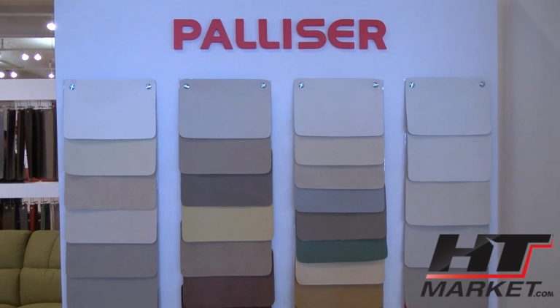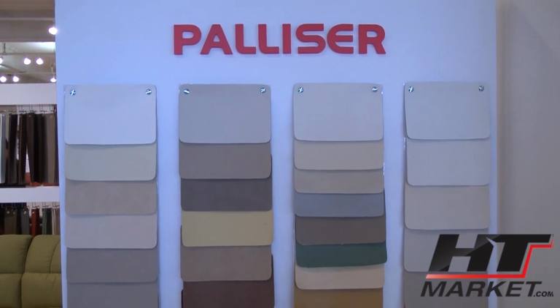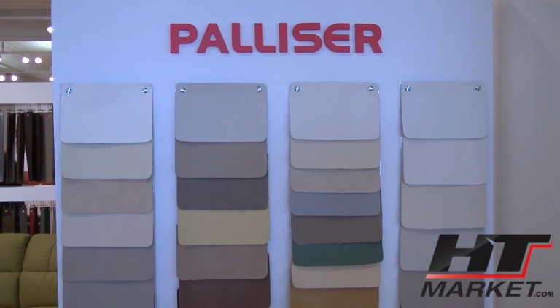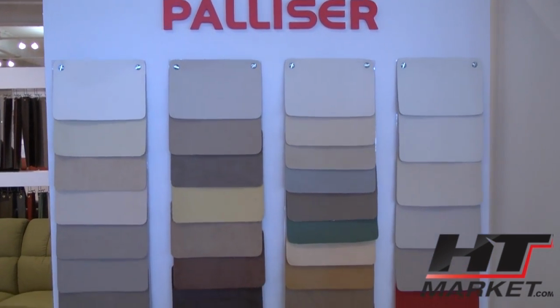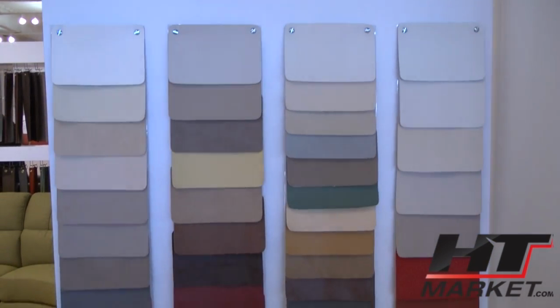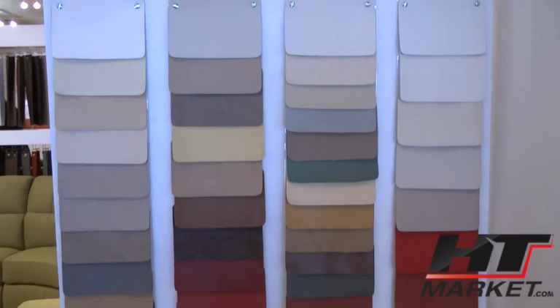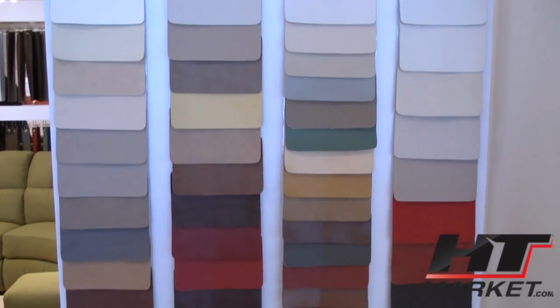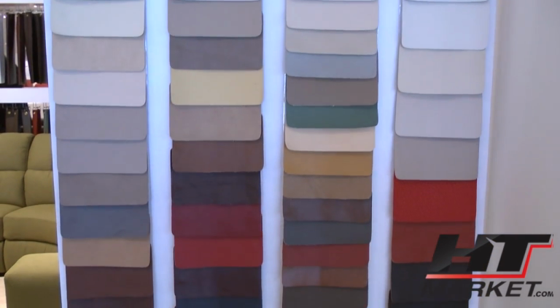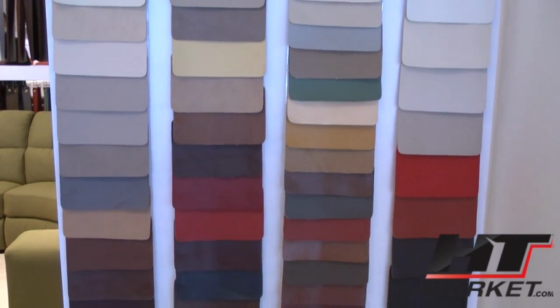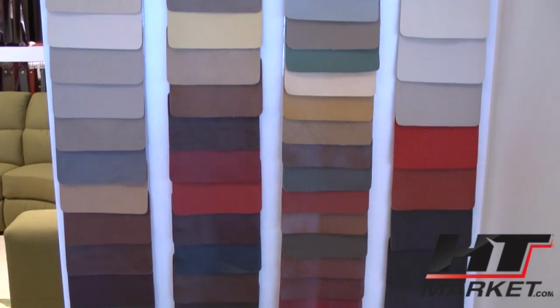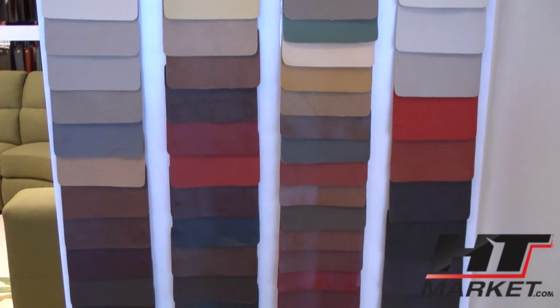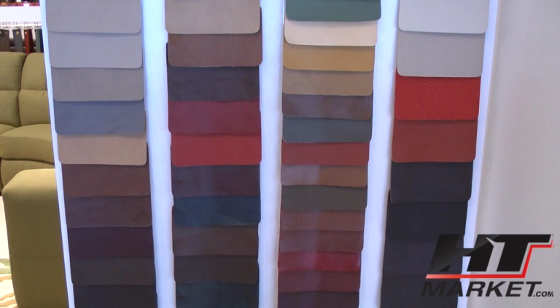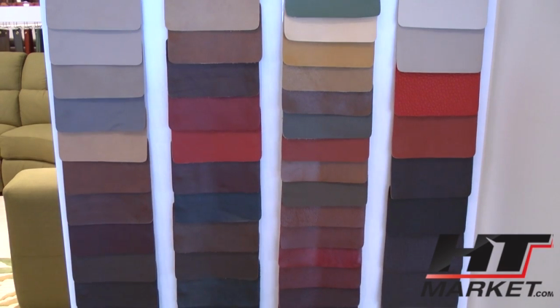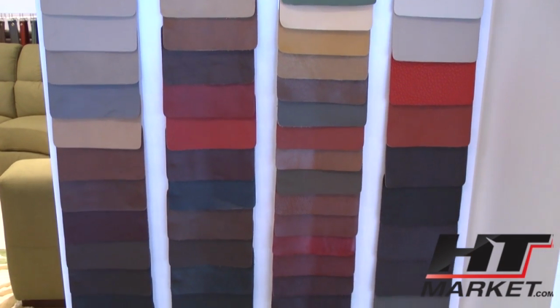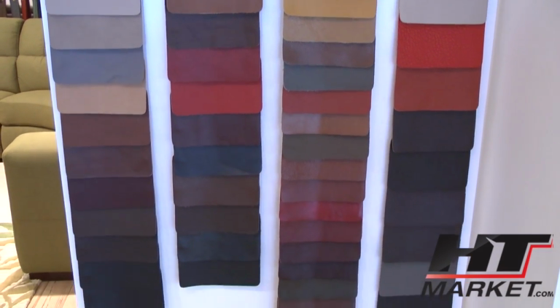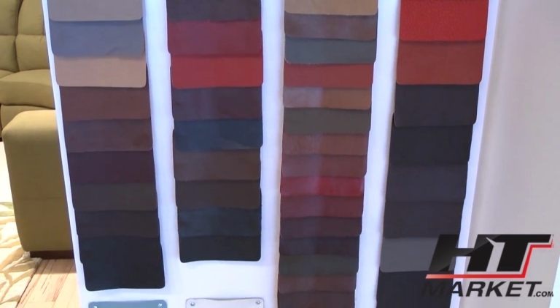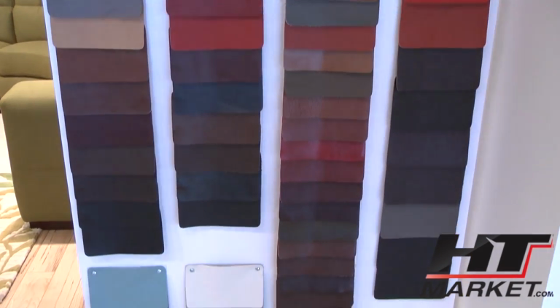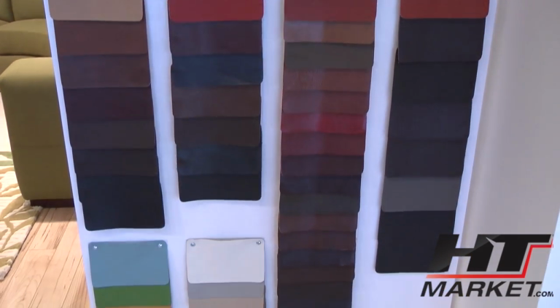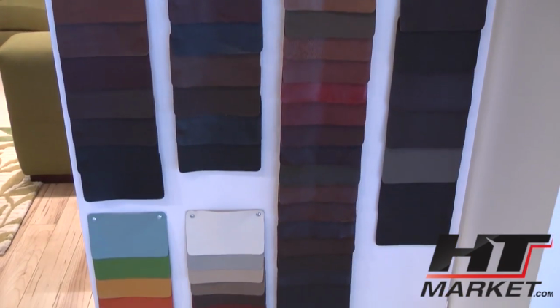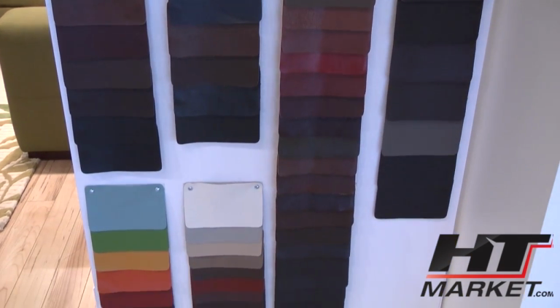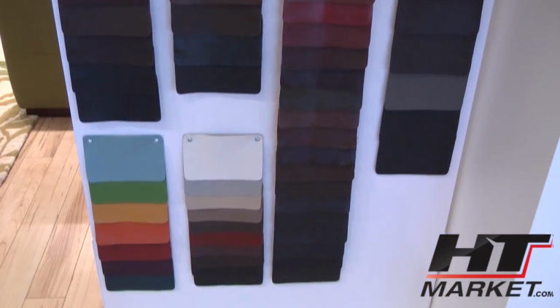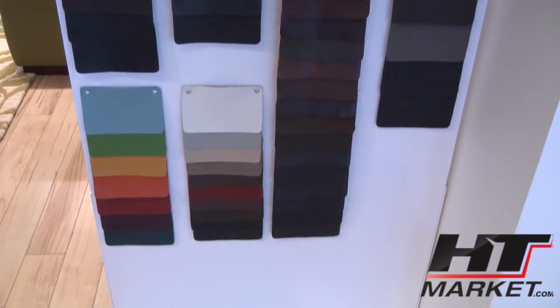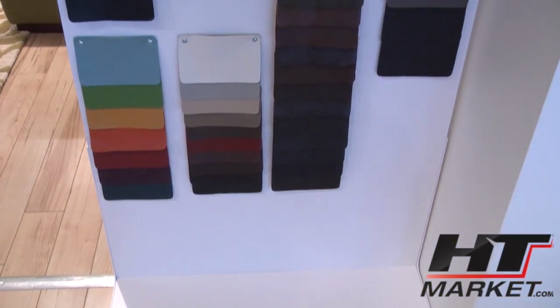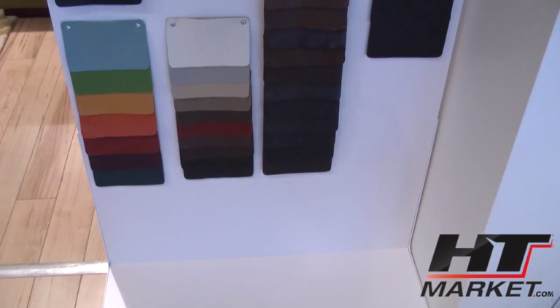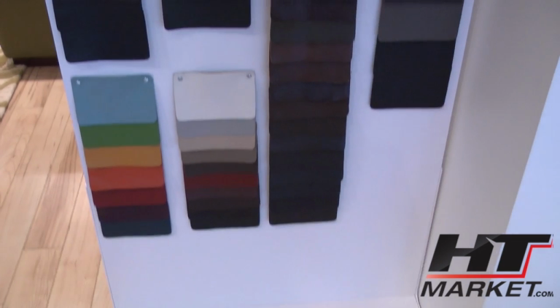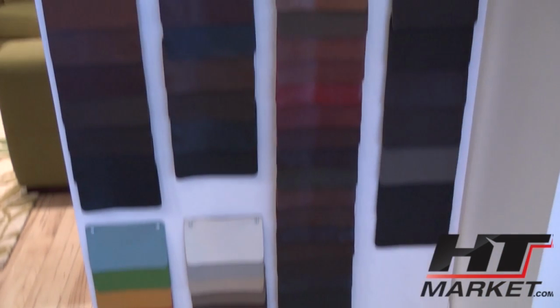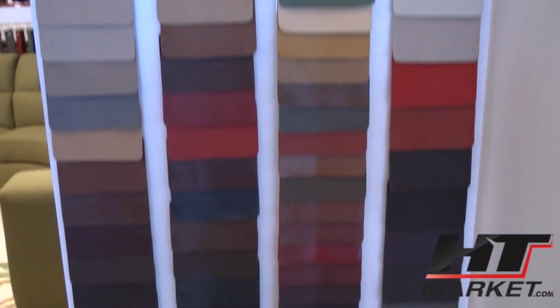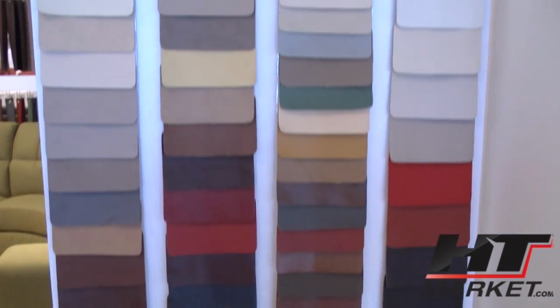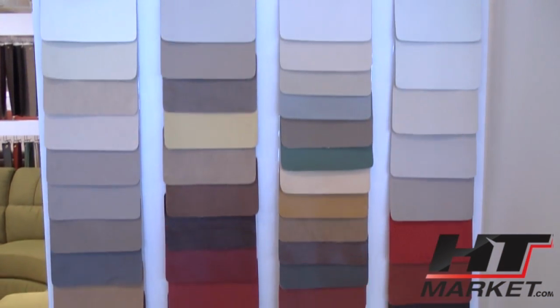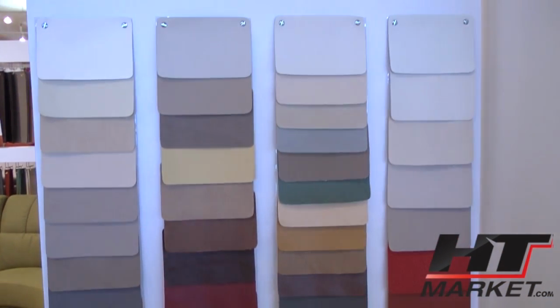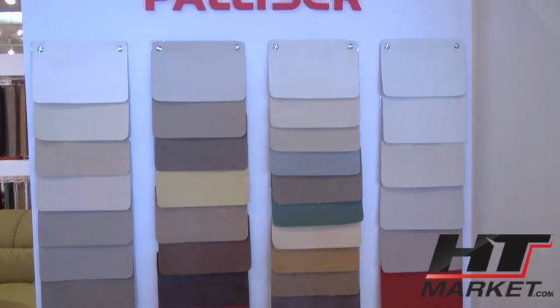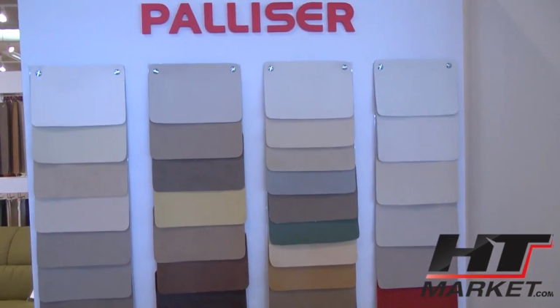This is all the leathers. Probably about 50 or 60 of them, huh? Yeah, quite a few. Well, actually, we're up to probably most of everything — more like 70 or 80.